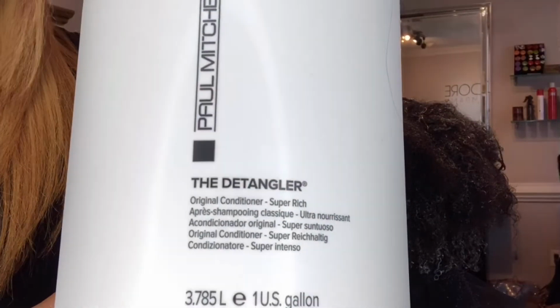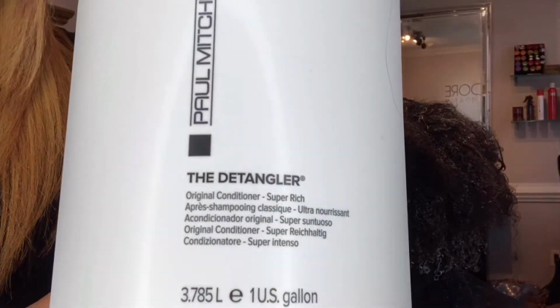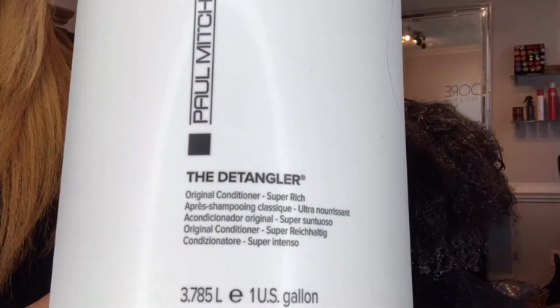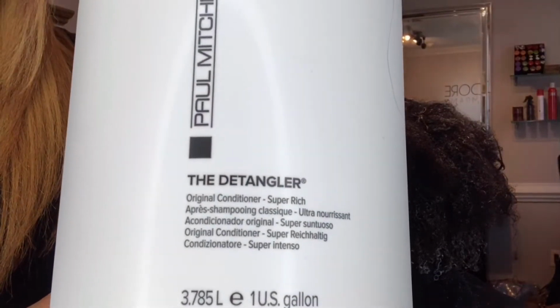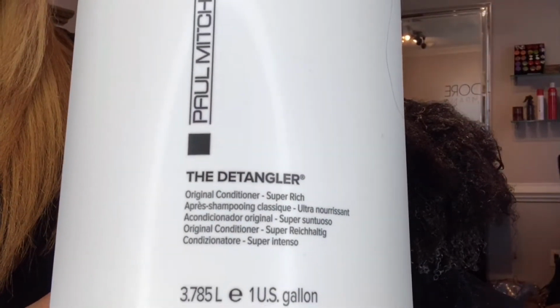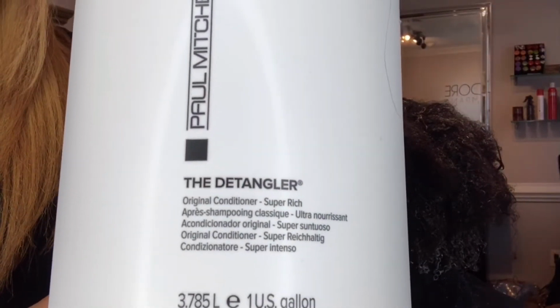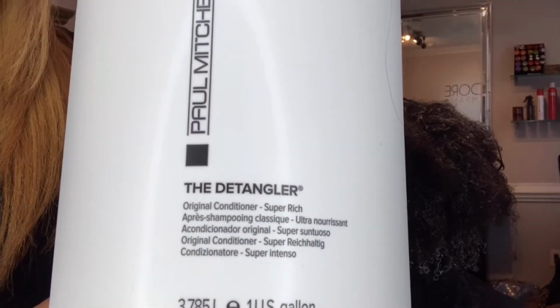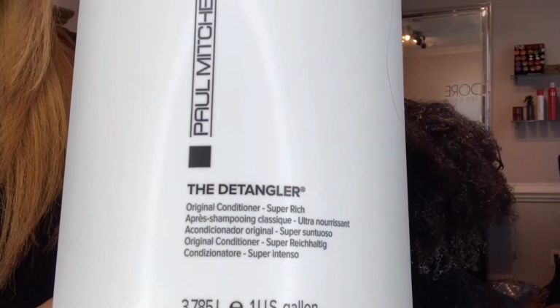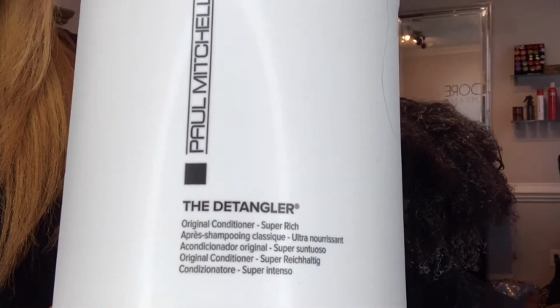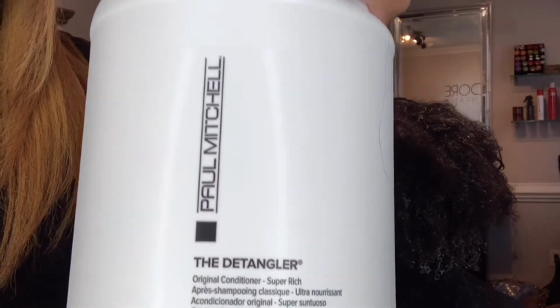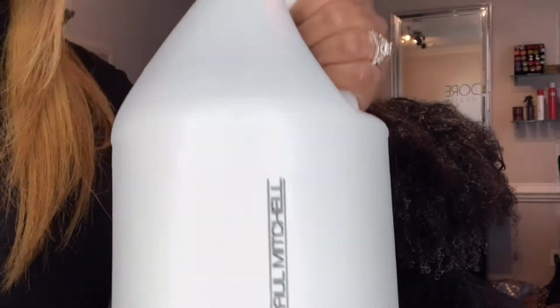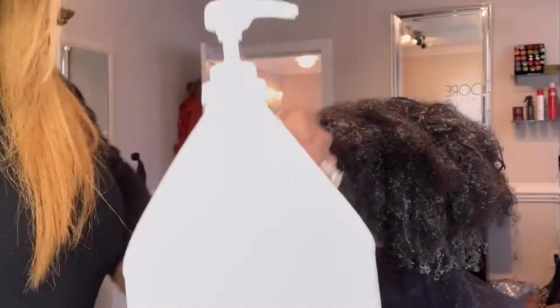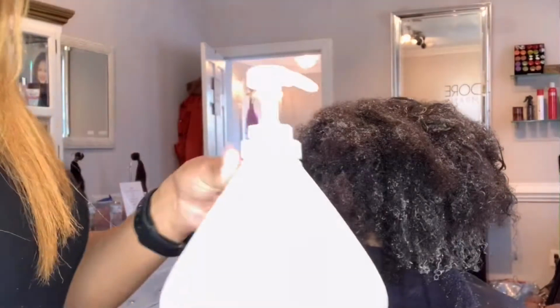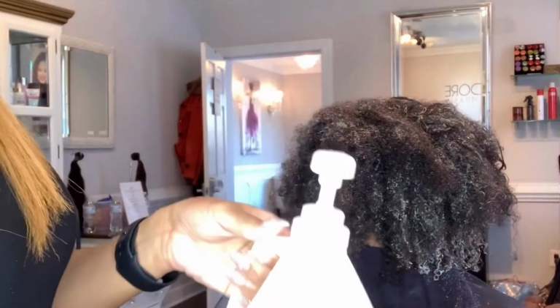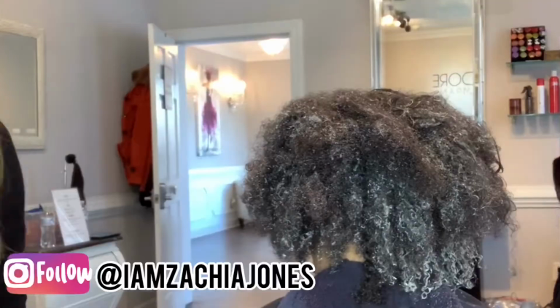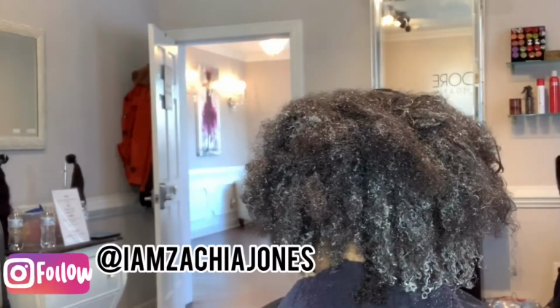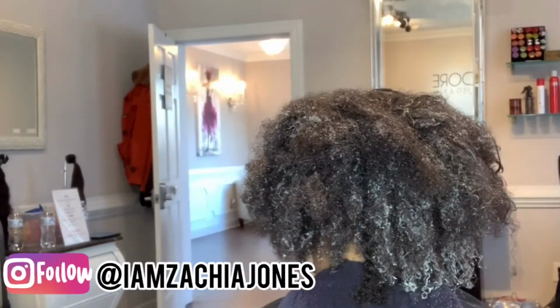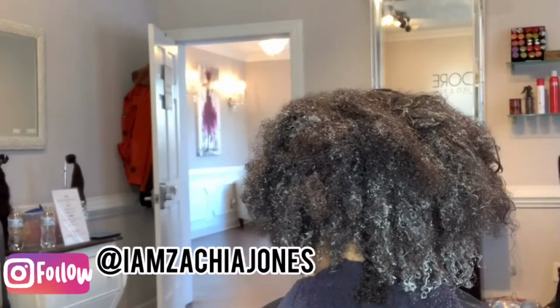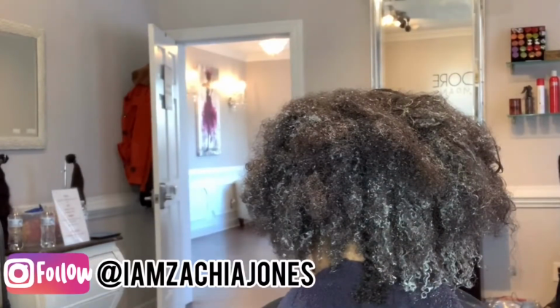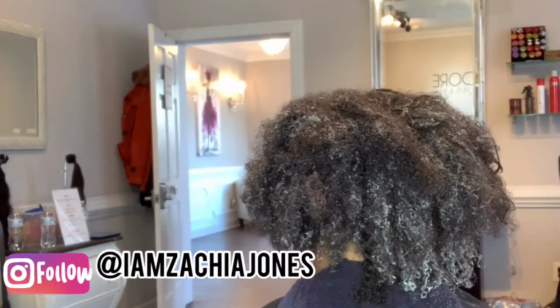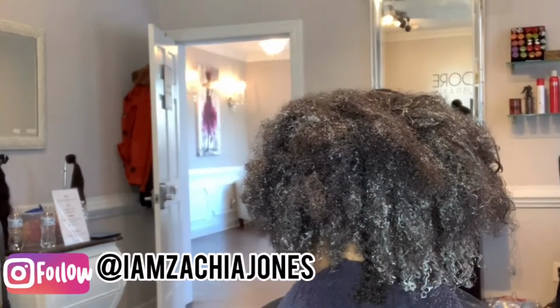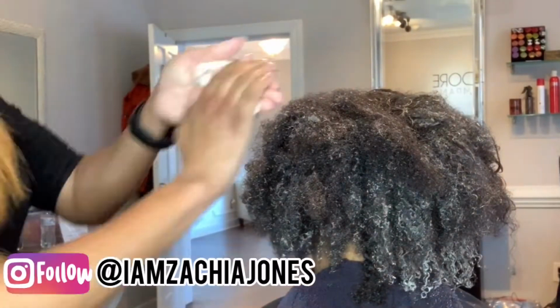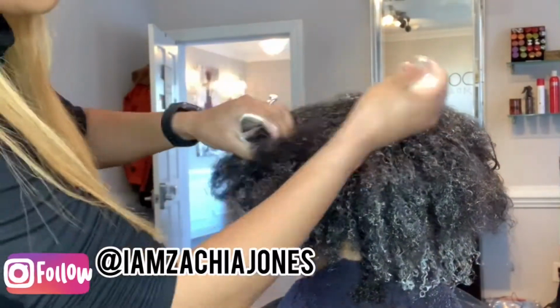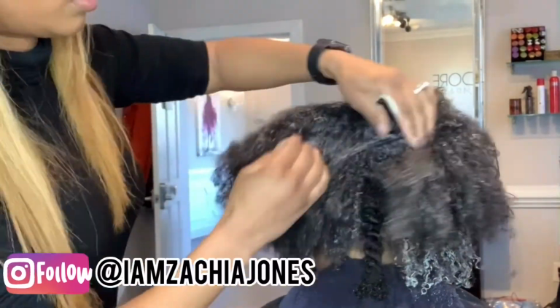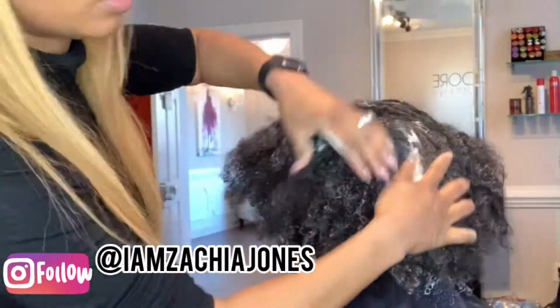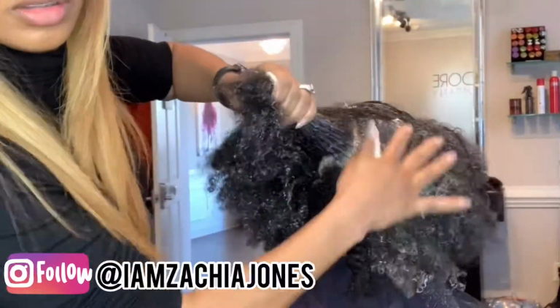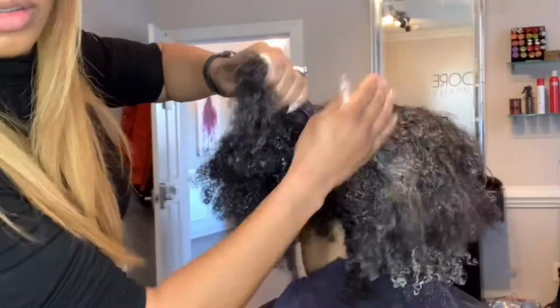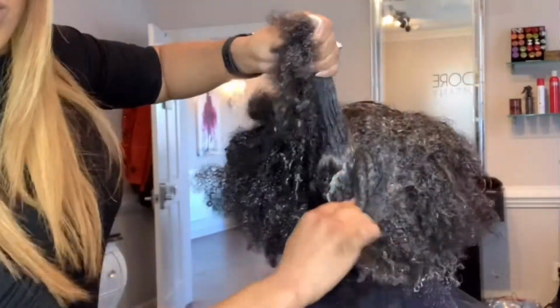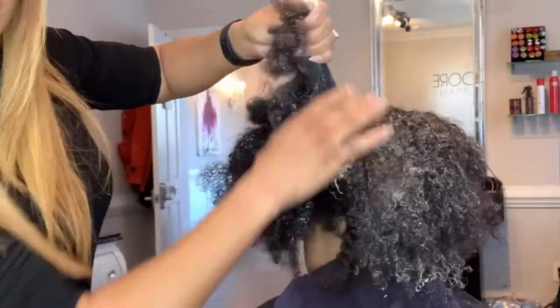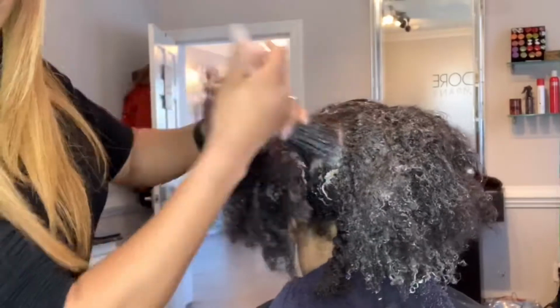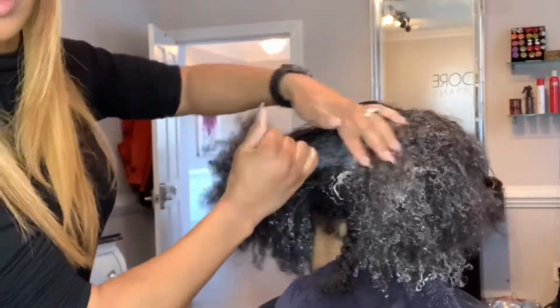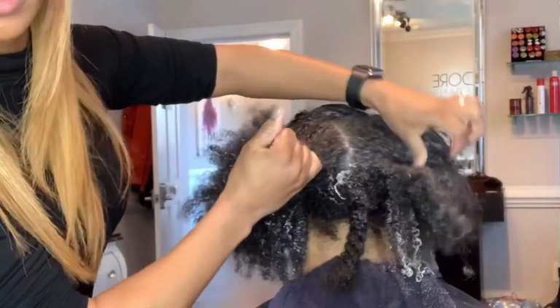The product that I'm going to be using is the Detangler by Paul Mitchell. This product is amazing. You're going to start by saturating the hair from the root to the ends with this product, making sure that every single strand is covered.